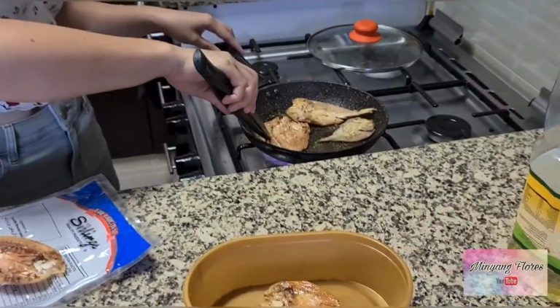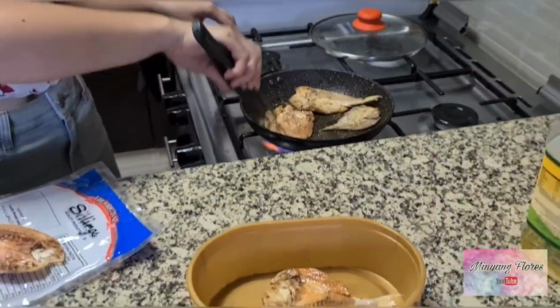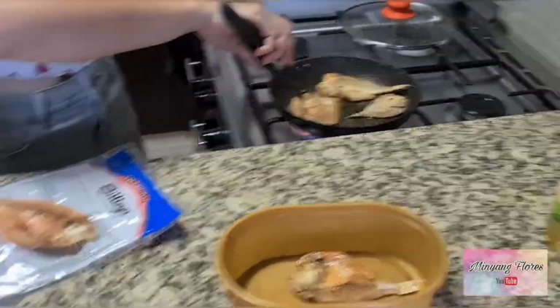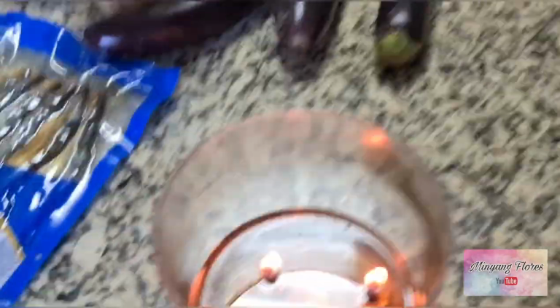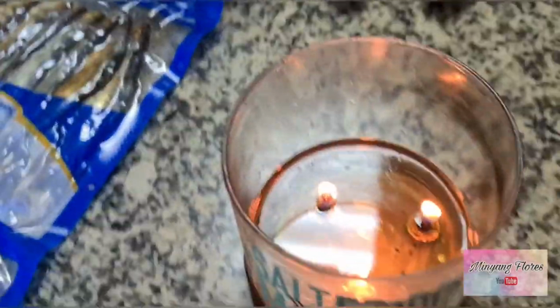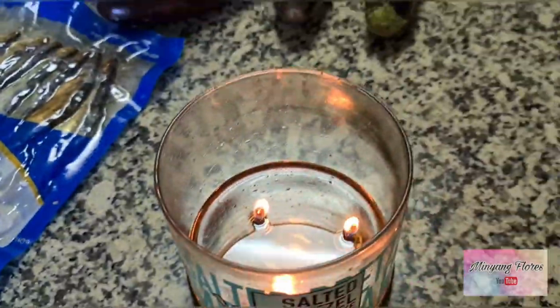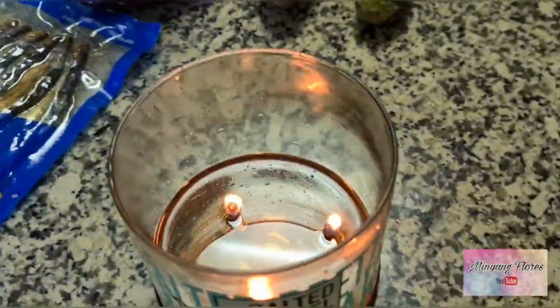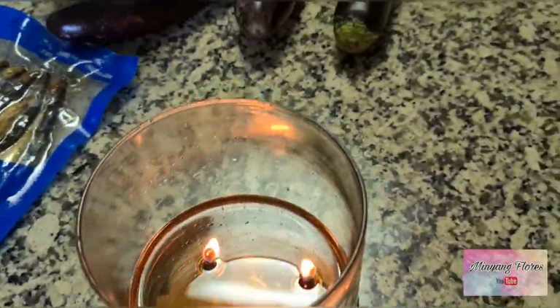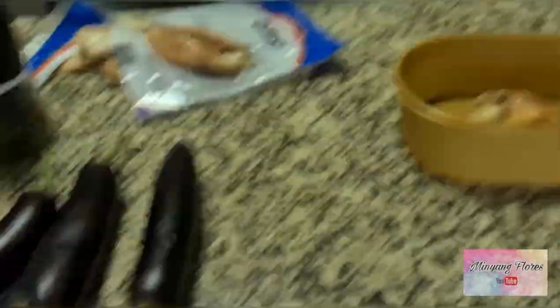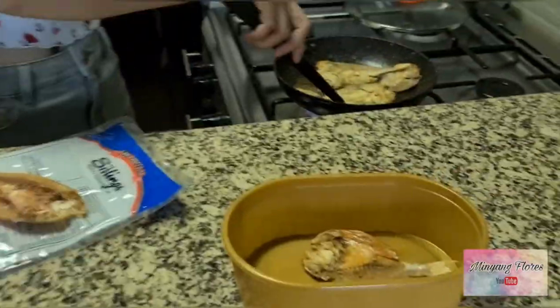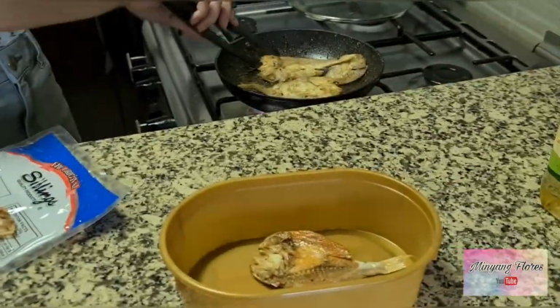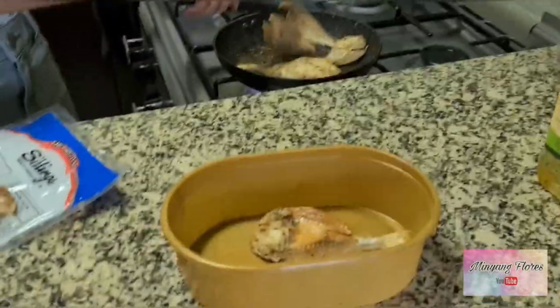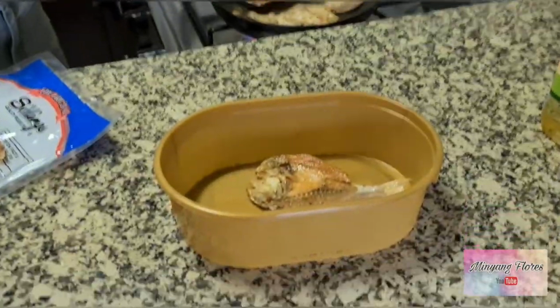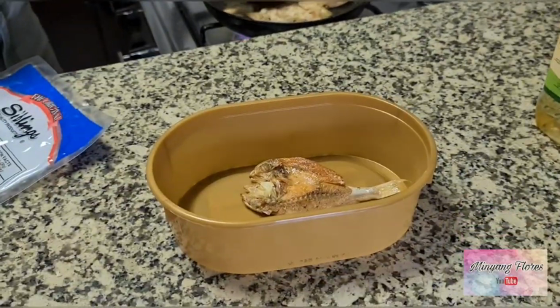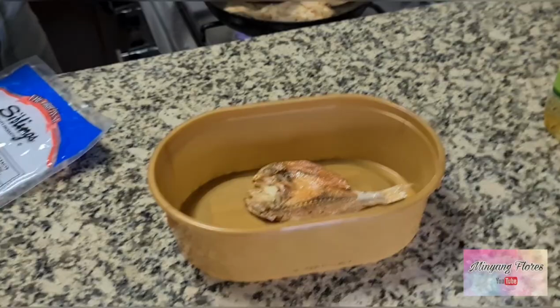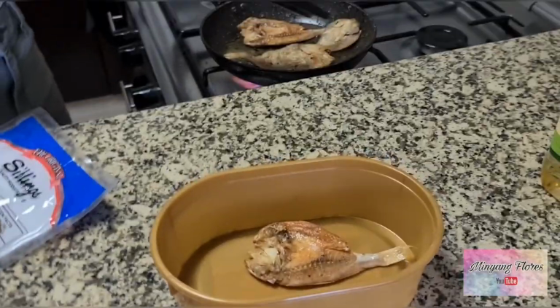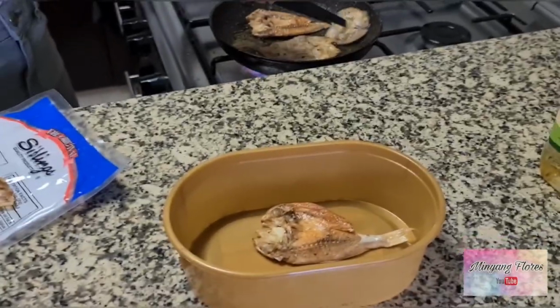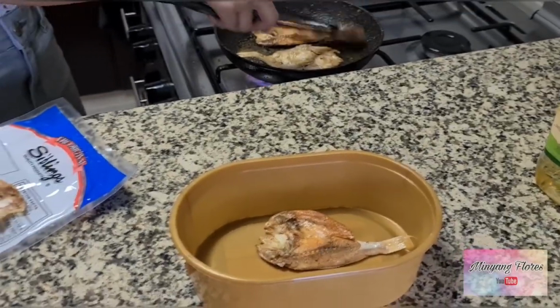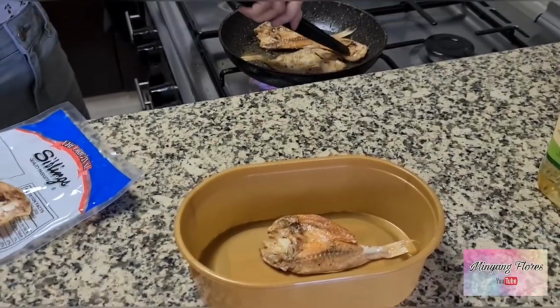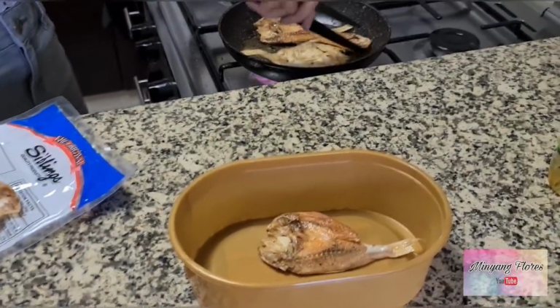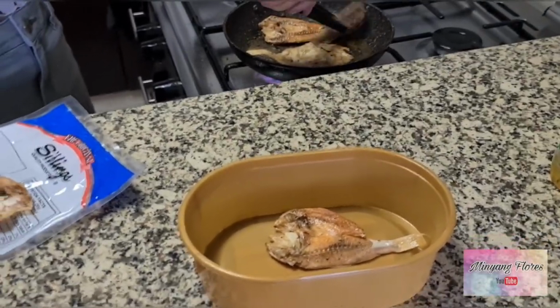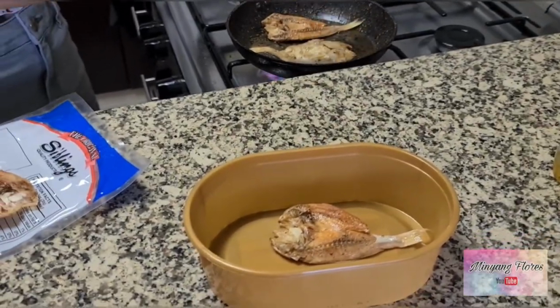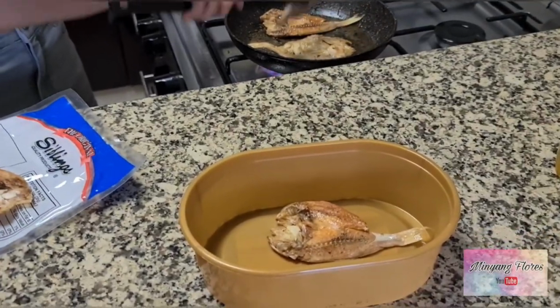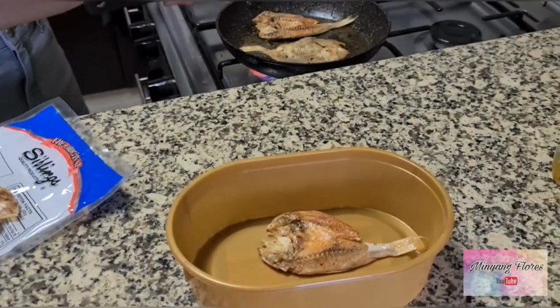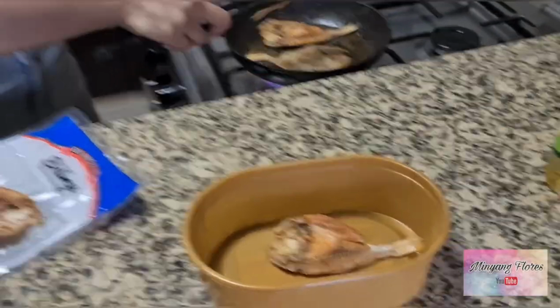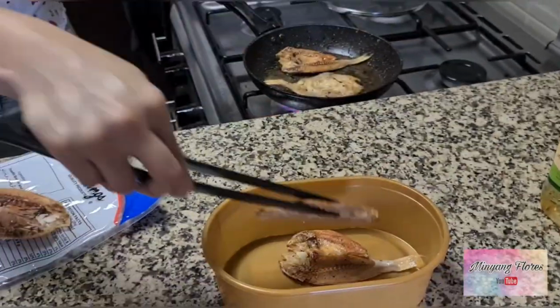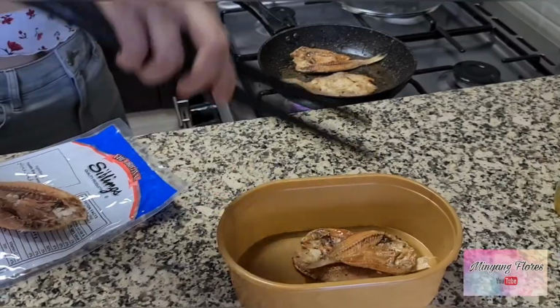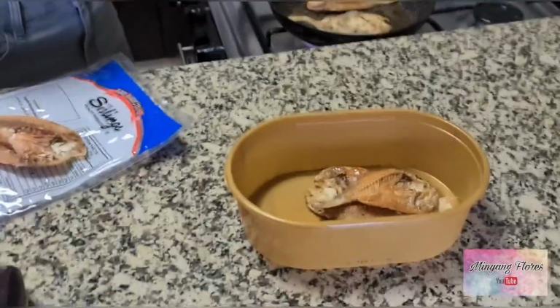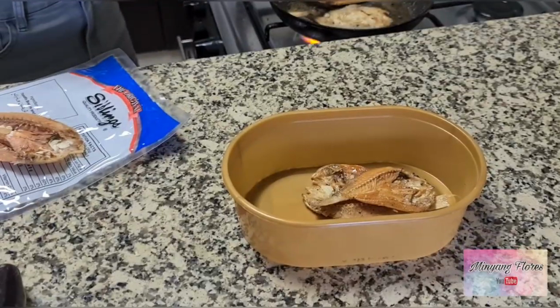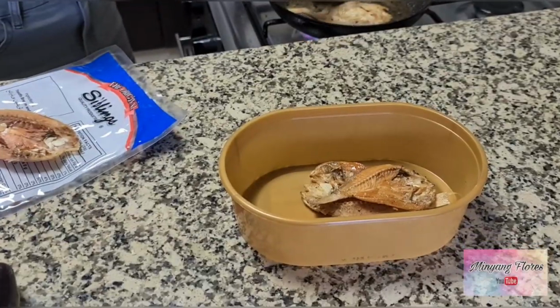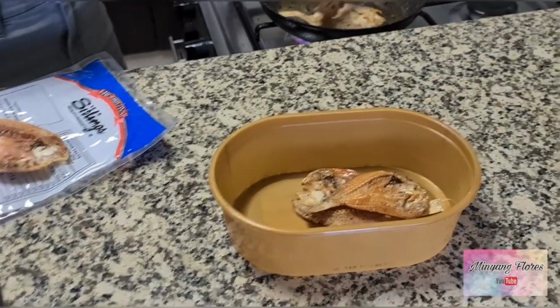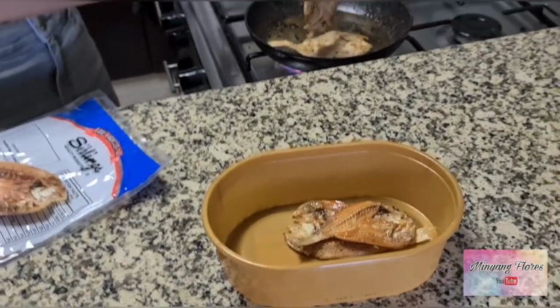So ganito po, tapos nakasindi kailangan yung mga kandila namin guys. Para at least hindi siya ganun ka-mabaho. But this is not mabaho for us — this is so good, smells good, no? Pagka Pilipino ka, wala kang arte-arte.